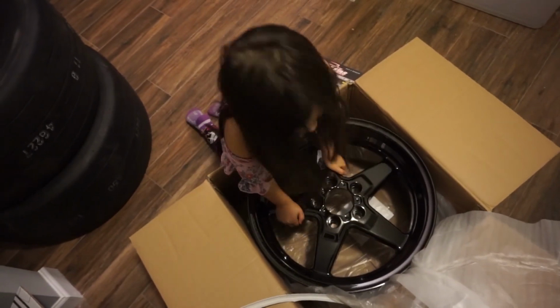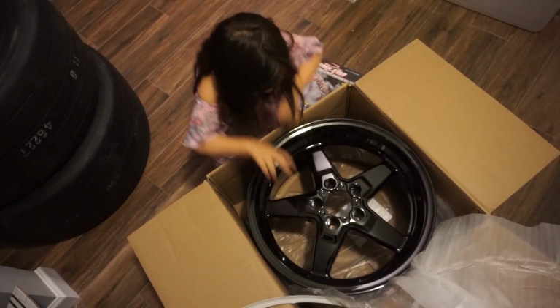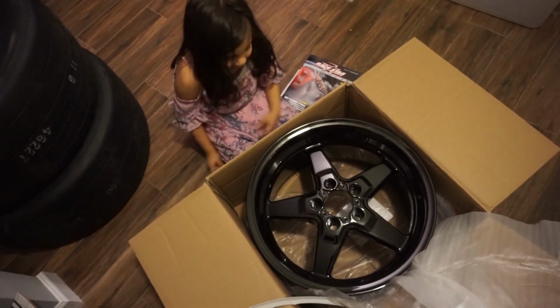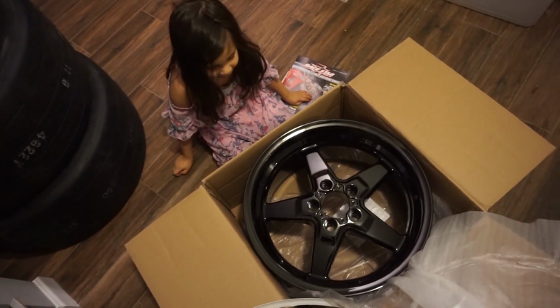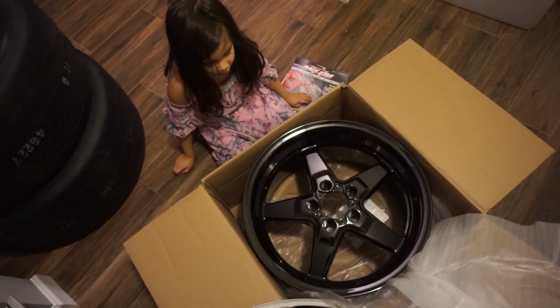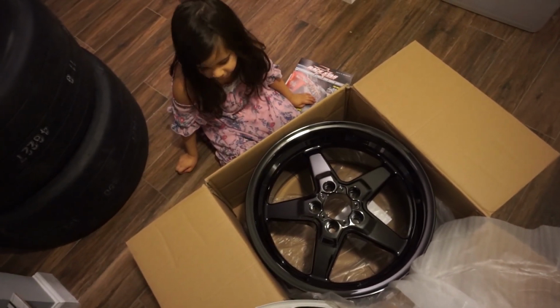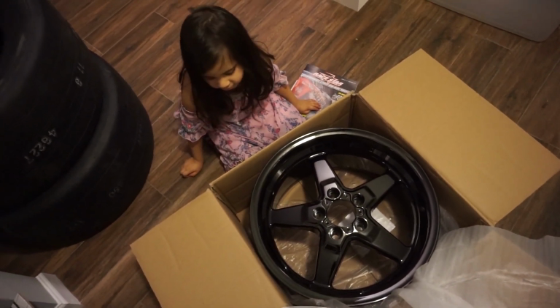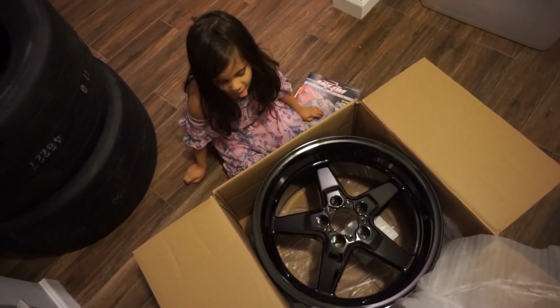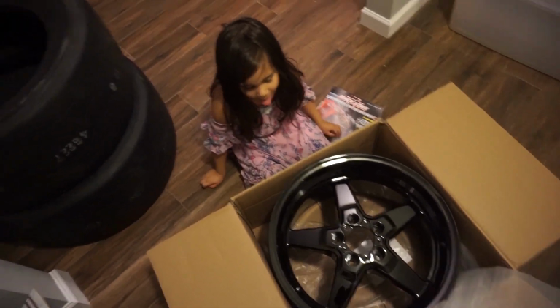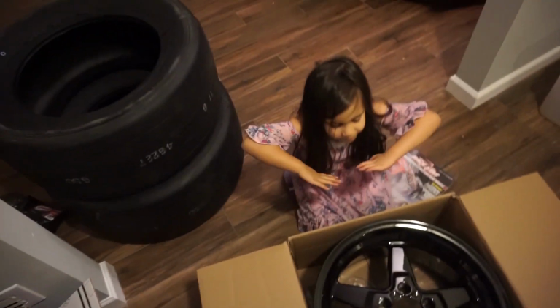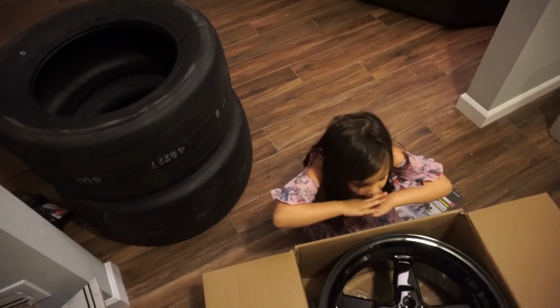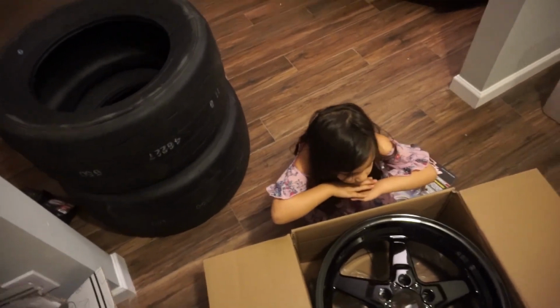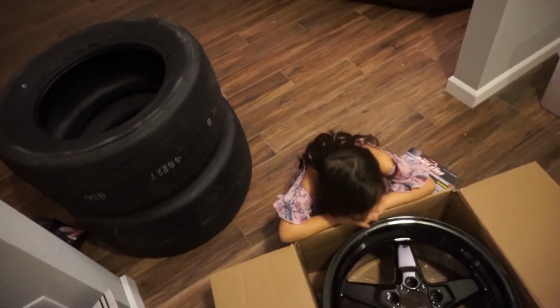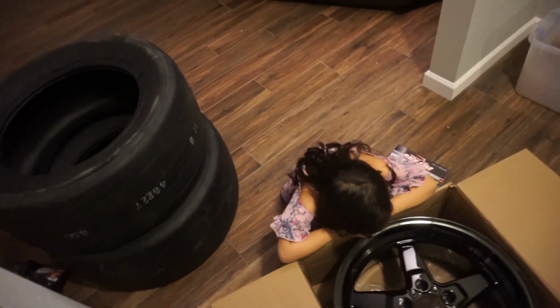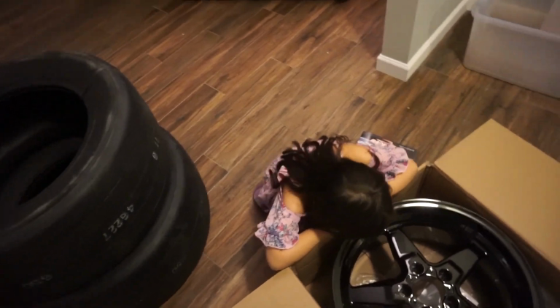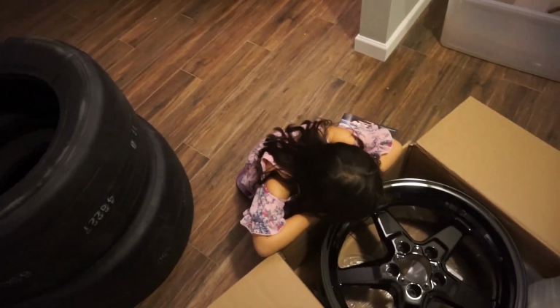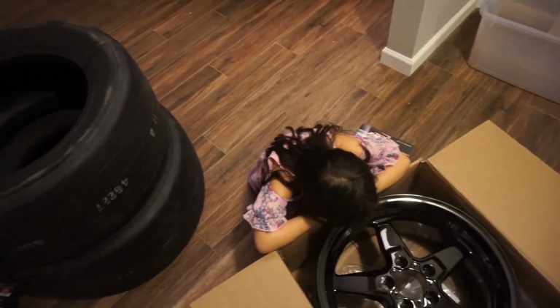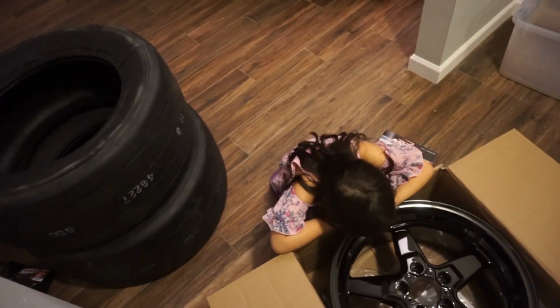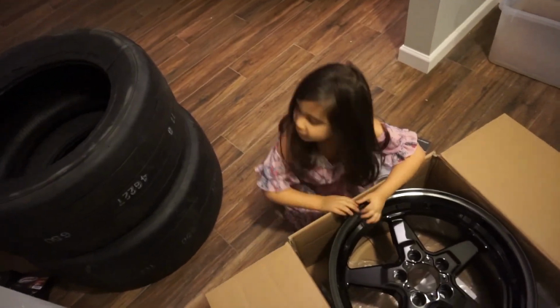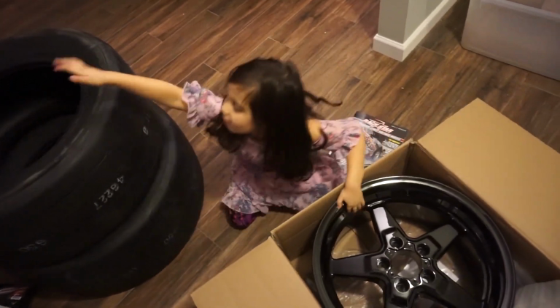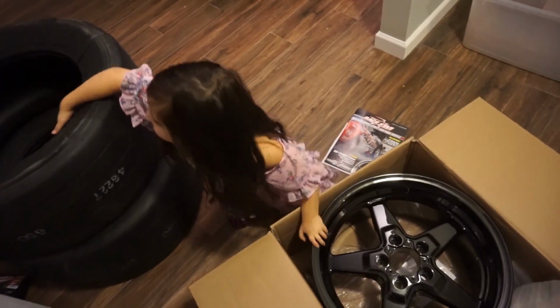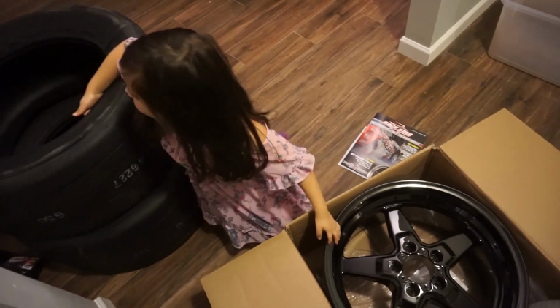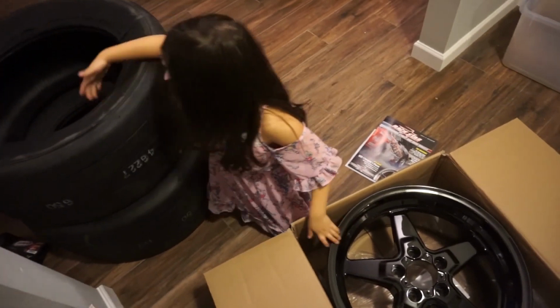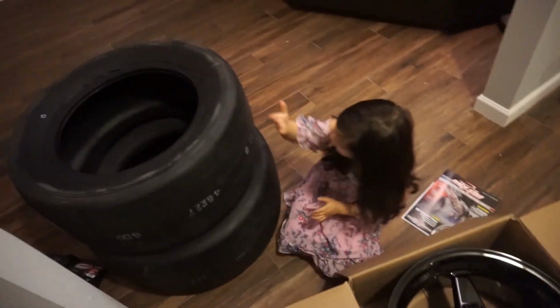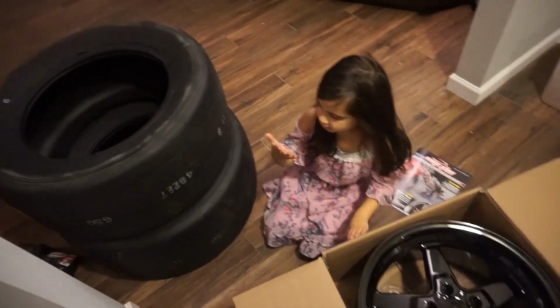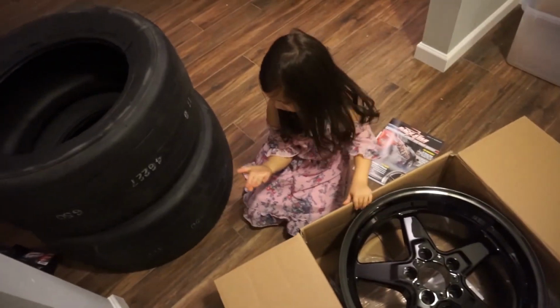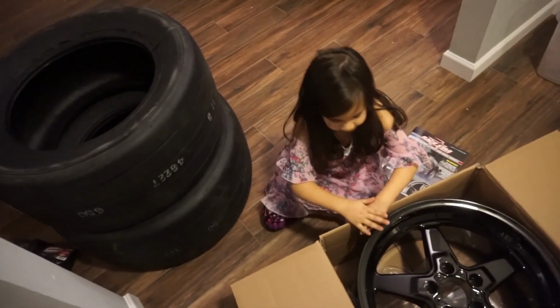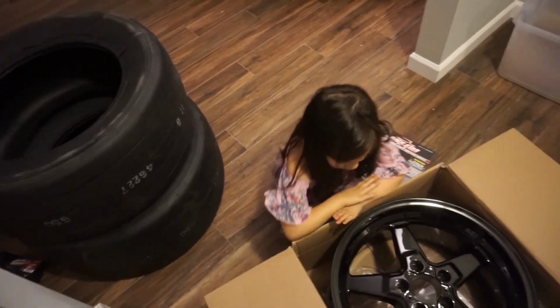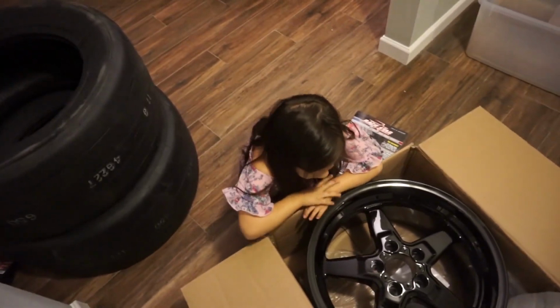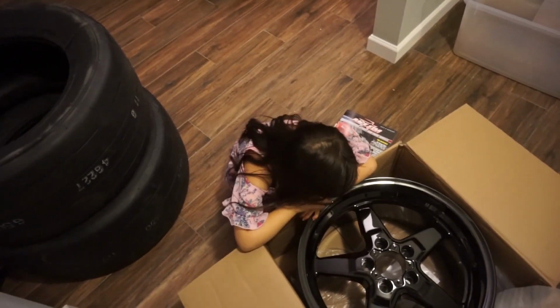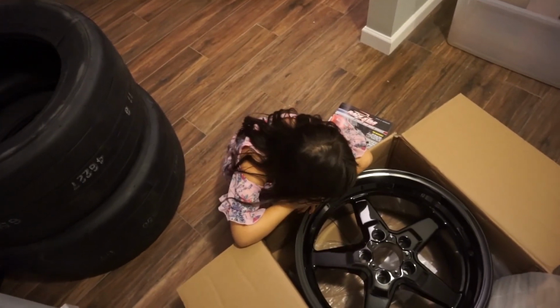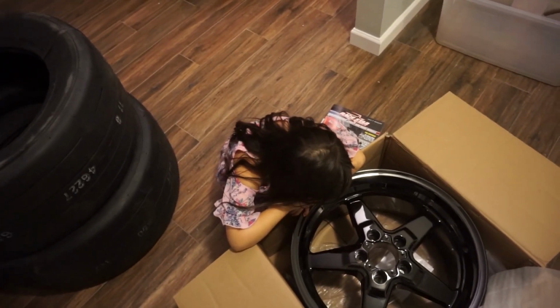They do a really good job at packing these things so they don't get damaged. That's all my things. So let me explain to you what these are for. They go in the middle of the tire. Do you know what these tires are for? Why daddy's getting these tires in a different rim?